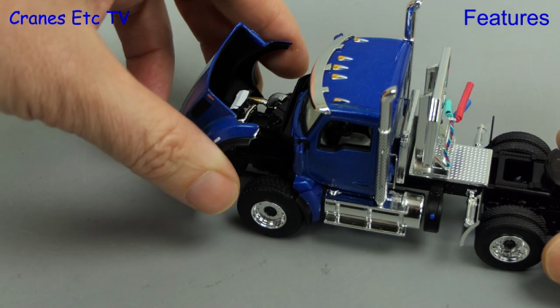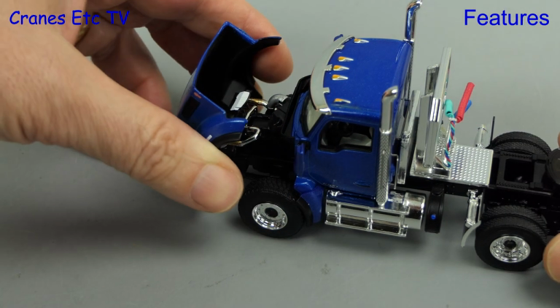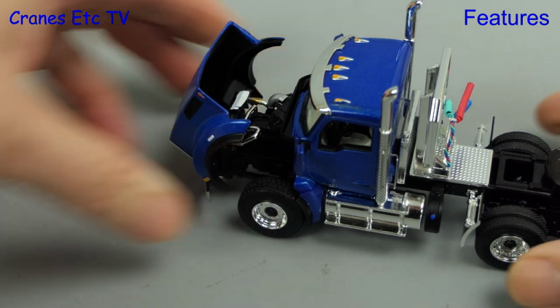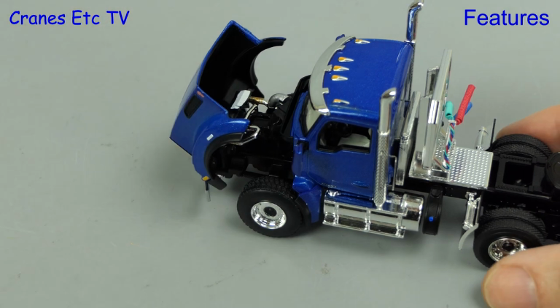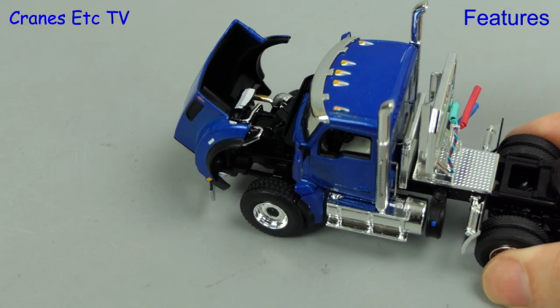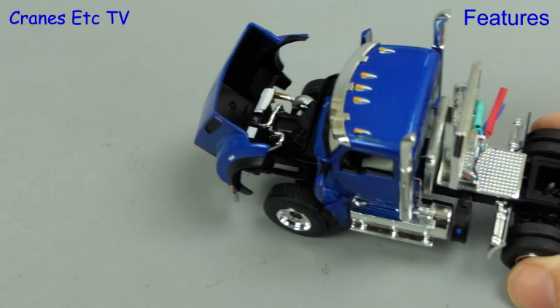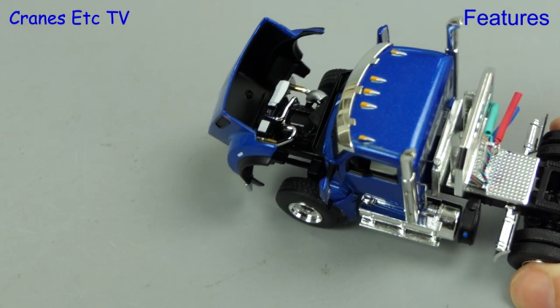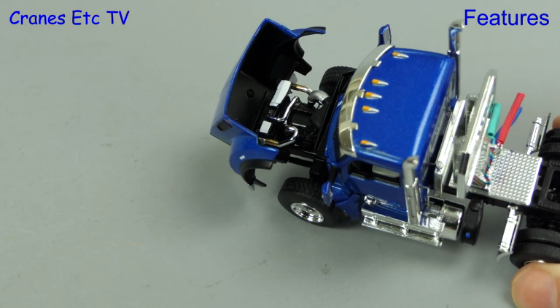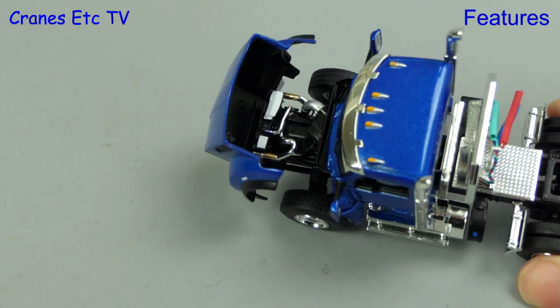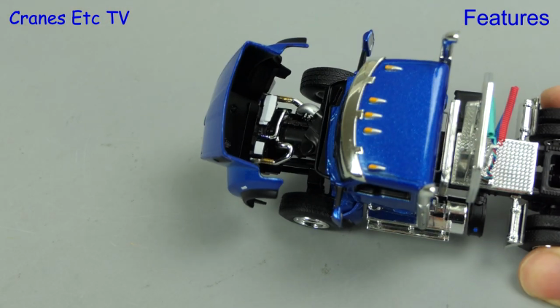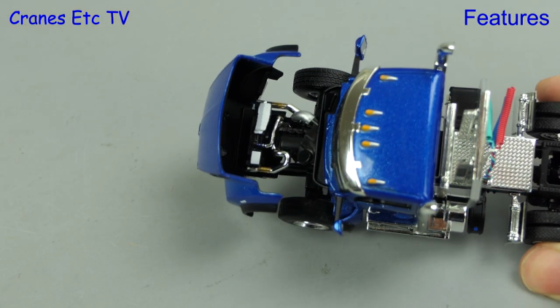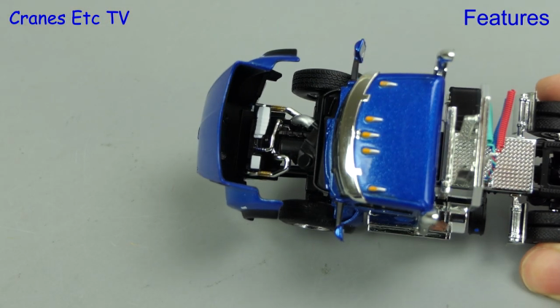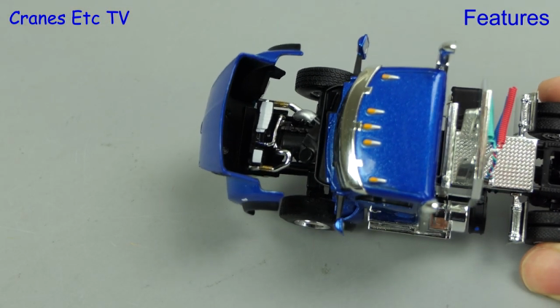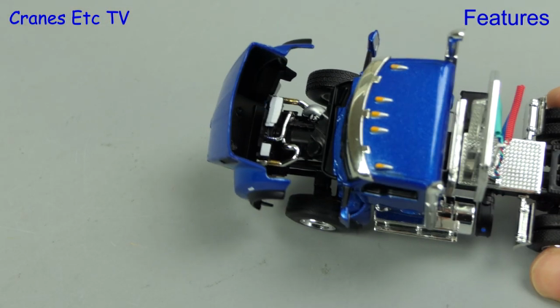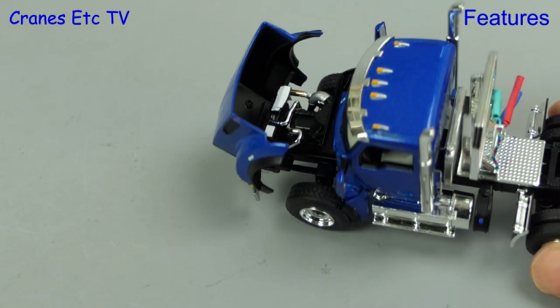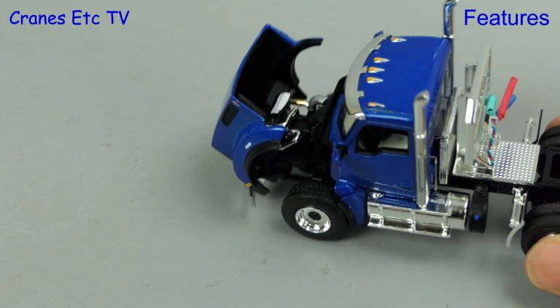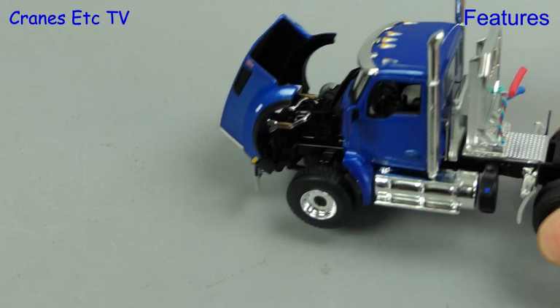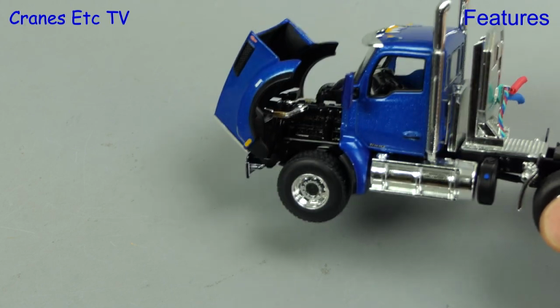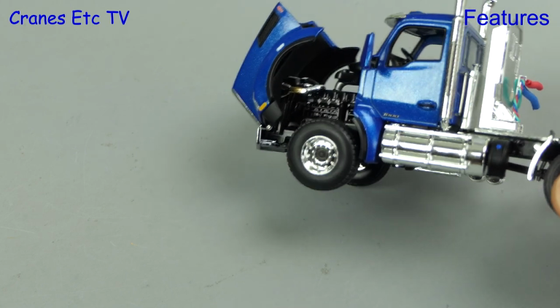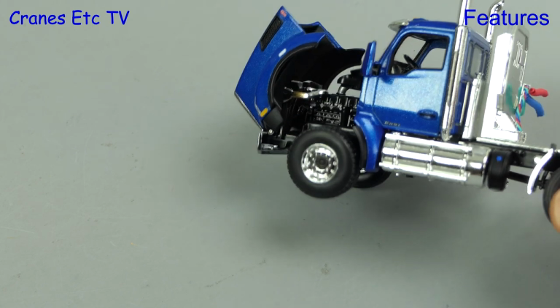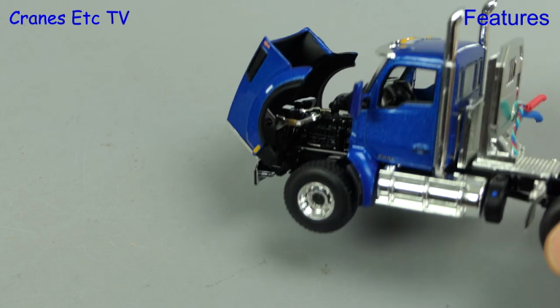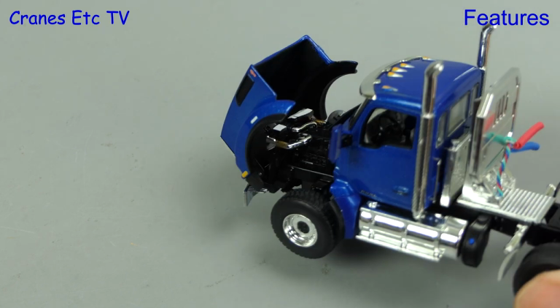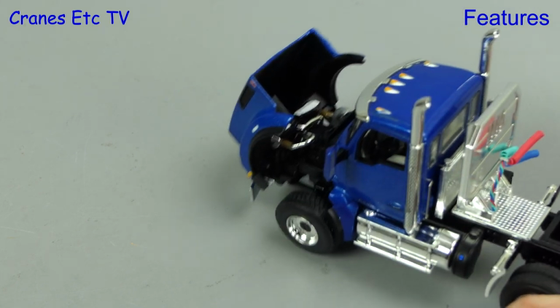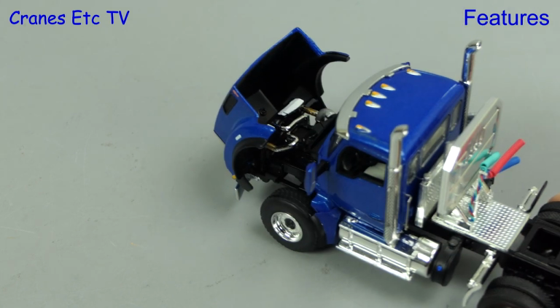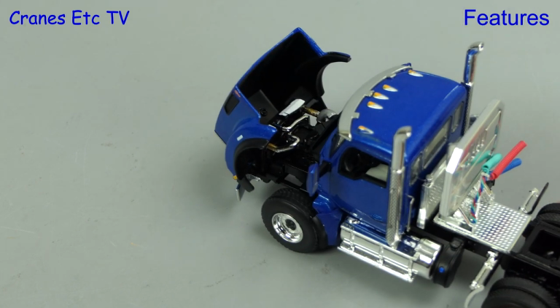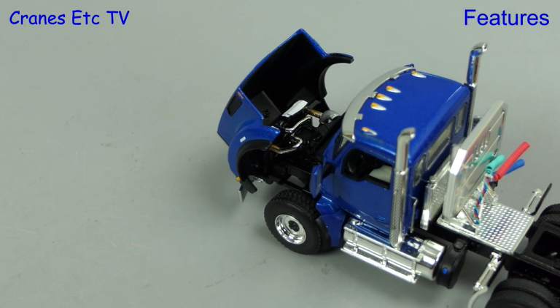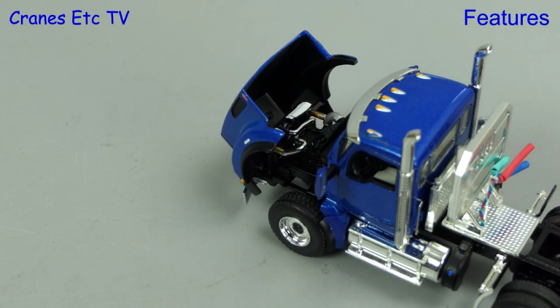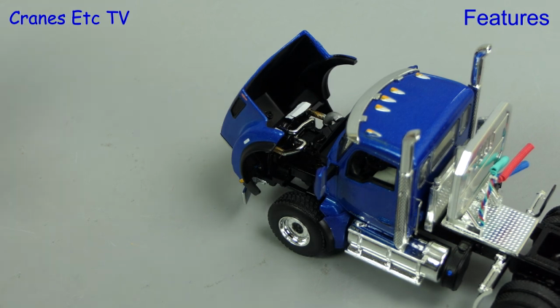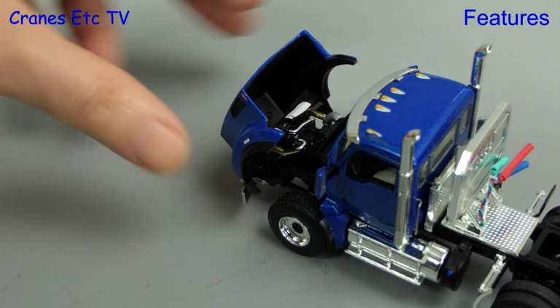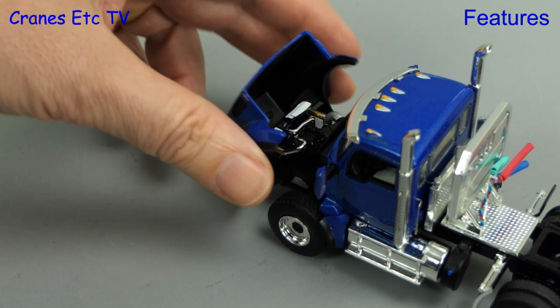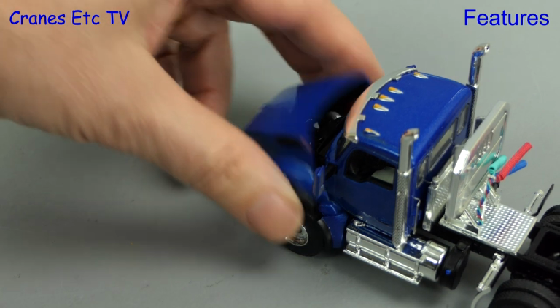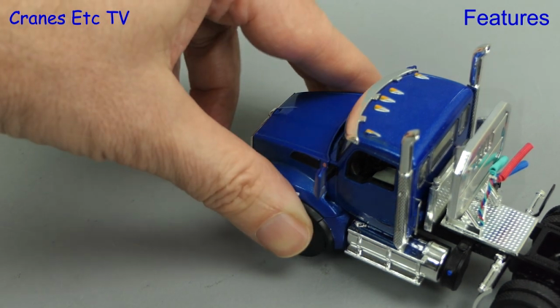It's always good to tilt the hood forward and see what's under it, and for the Kenworth there's an engine which has been modelled with different coloured components. The engineering of the hood is very good and it can hold any pose that you set.